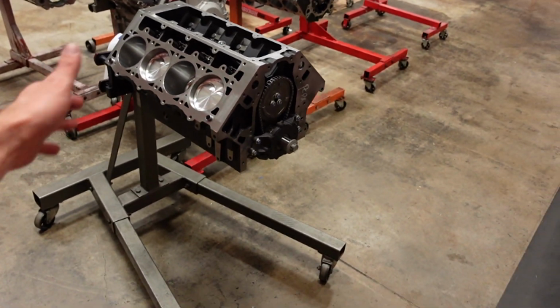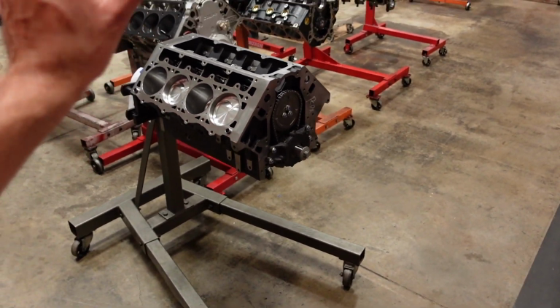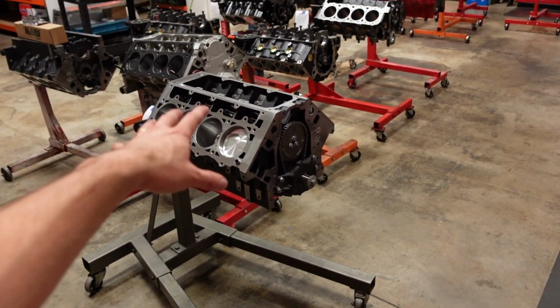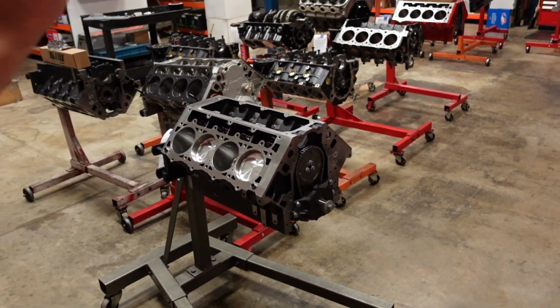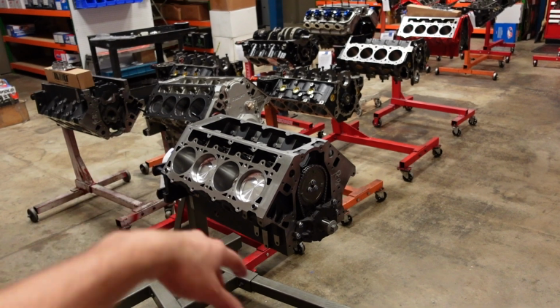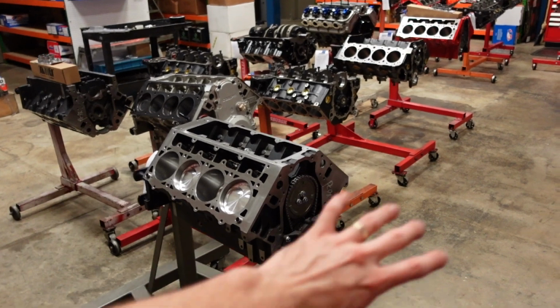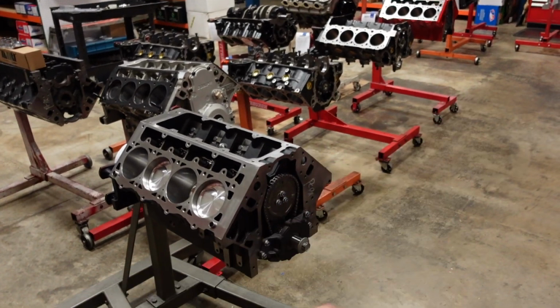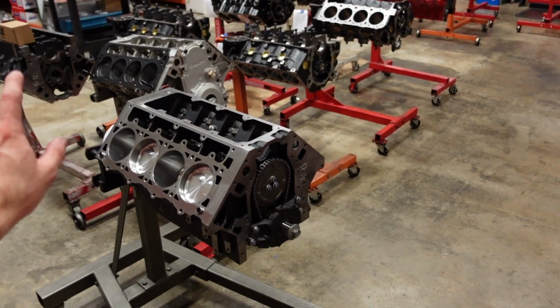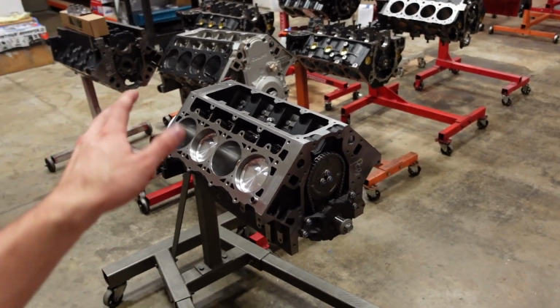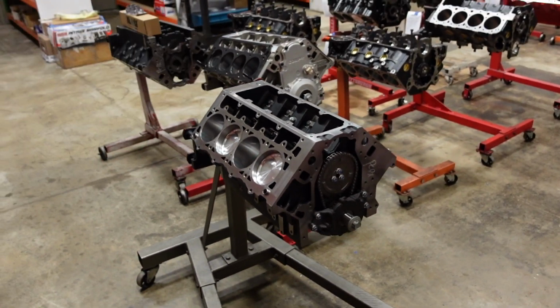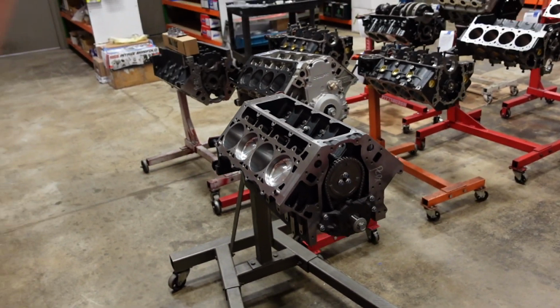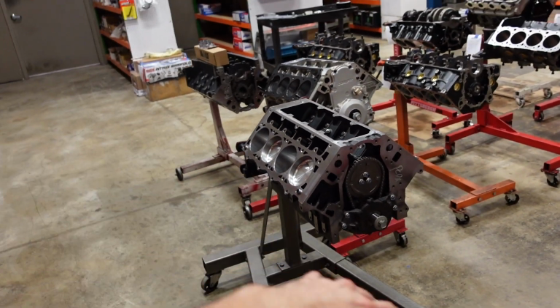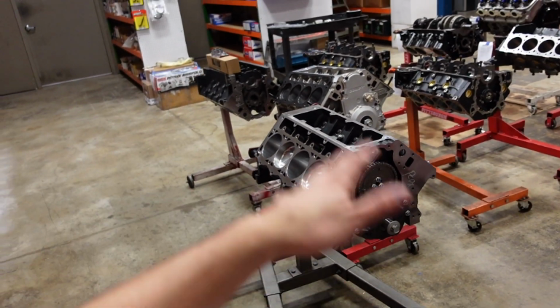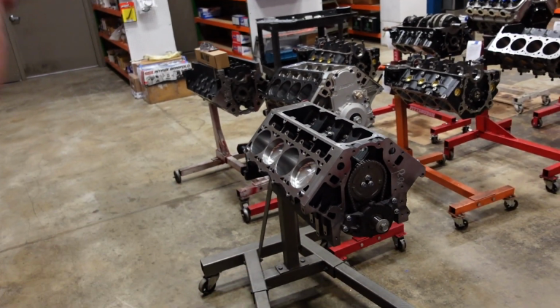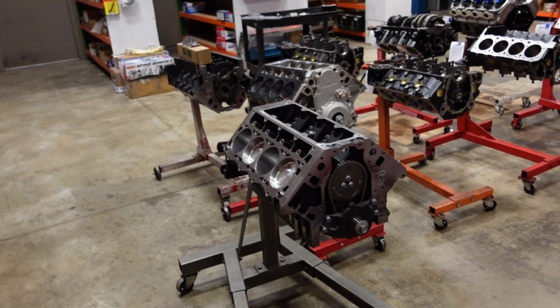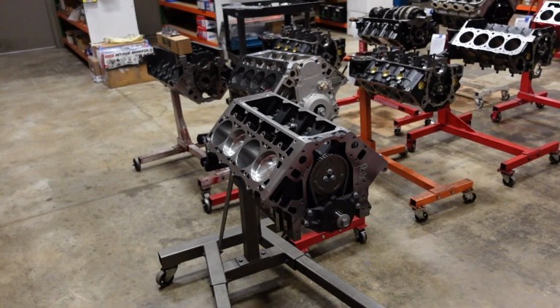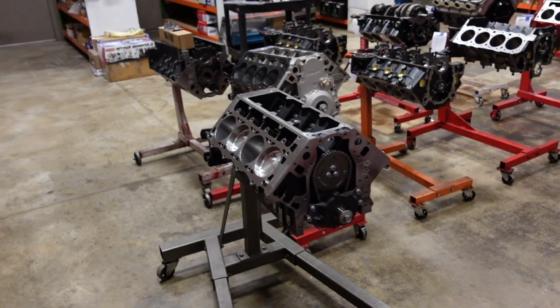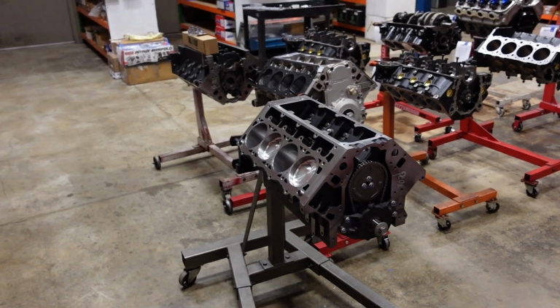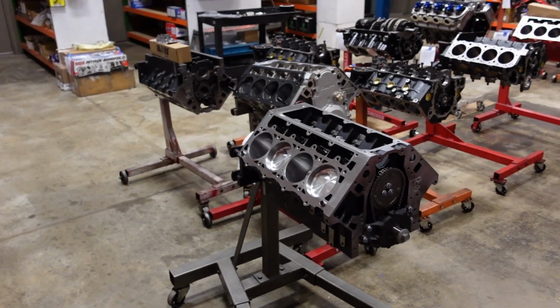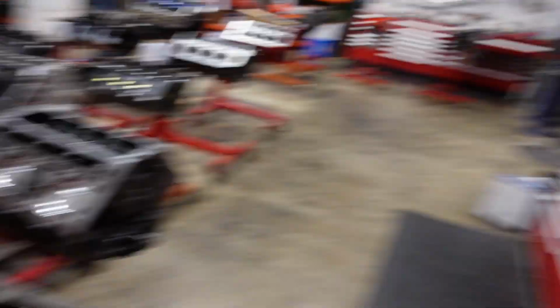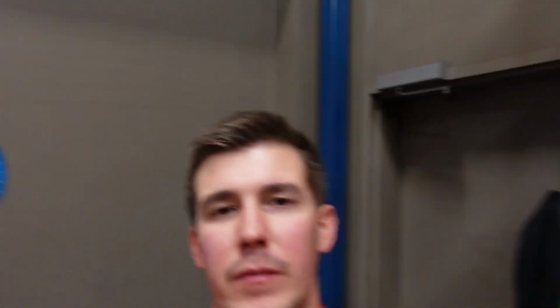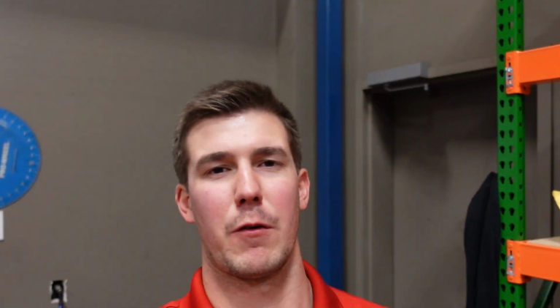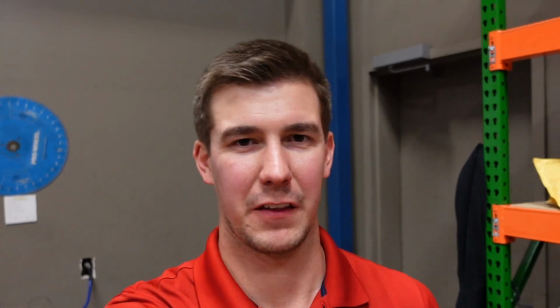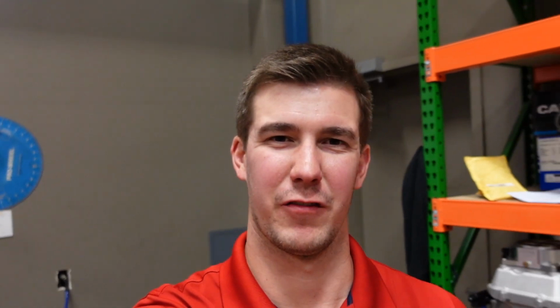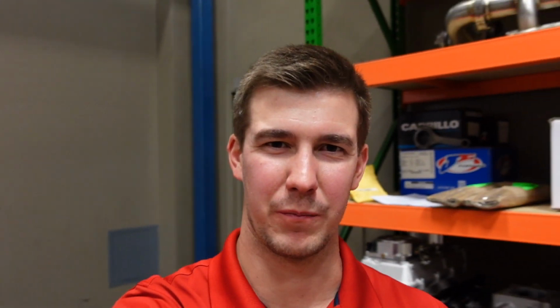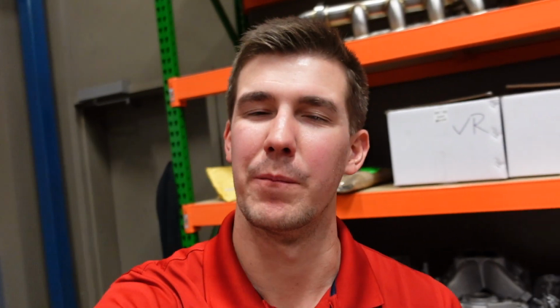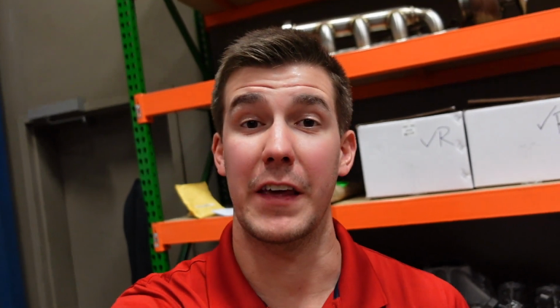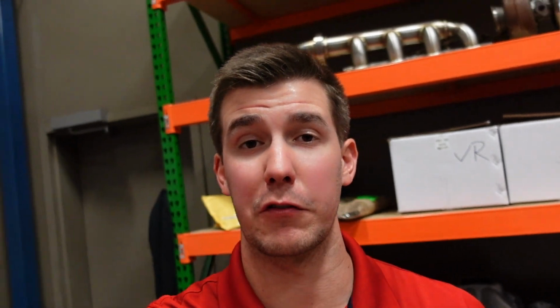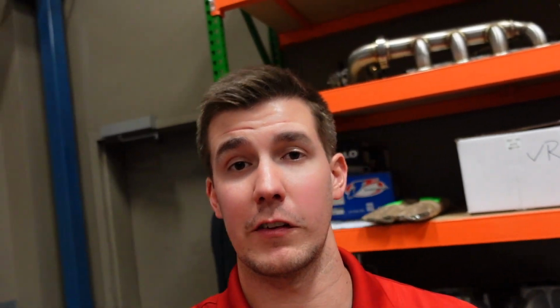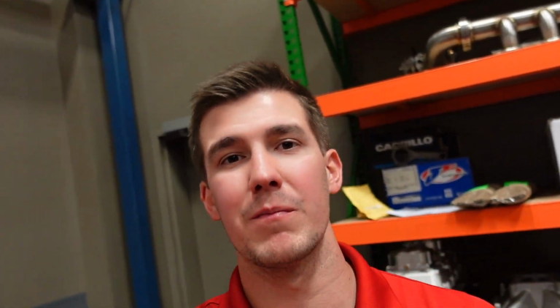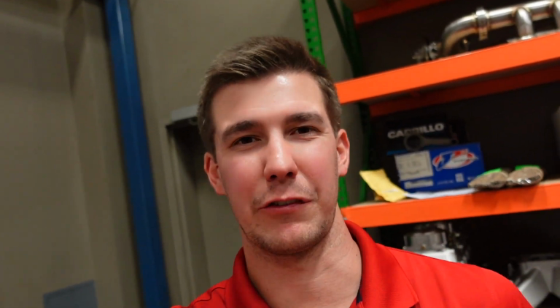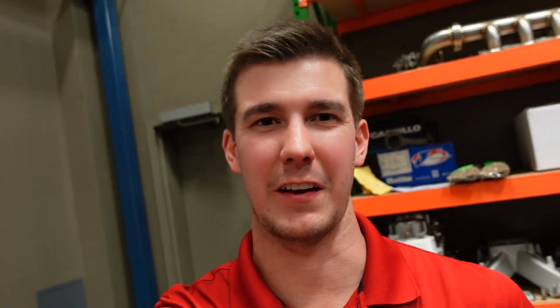Or if you want one exactly like this, we also offer them with cylinder heads, valve train, dress-up kits. We can dyno them, put intakes on, serpentine kits — we can basically take it as far as you want, except for putting it in the car for you. So thank you so much for watching this video, and I will see you next time.